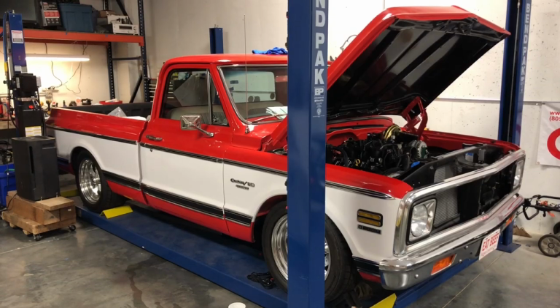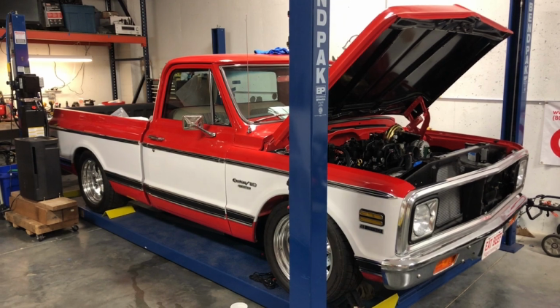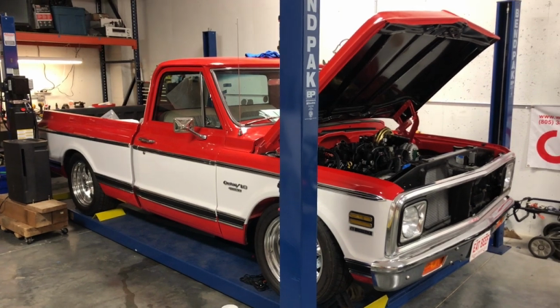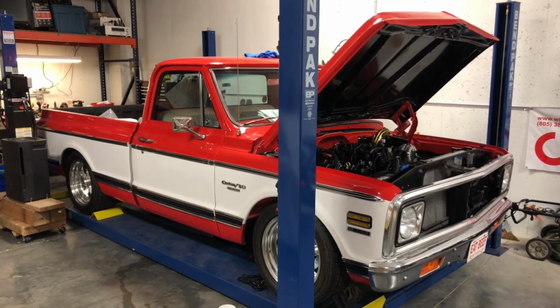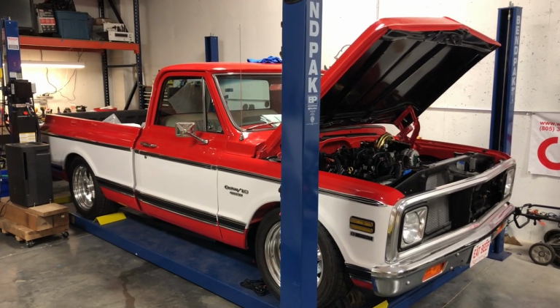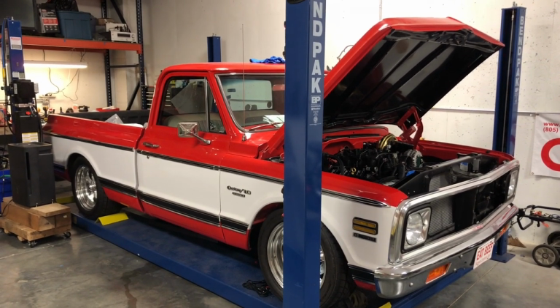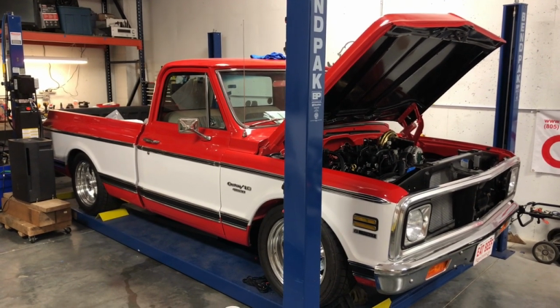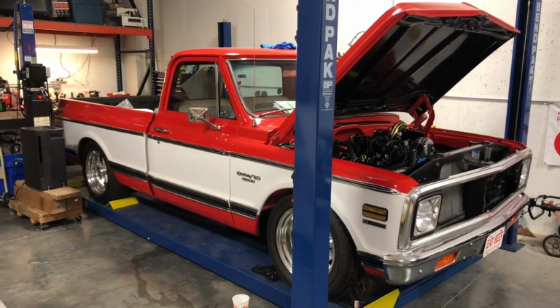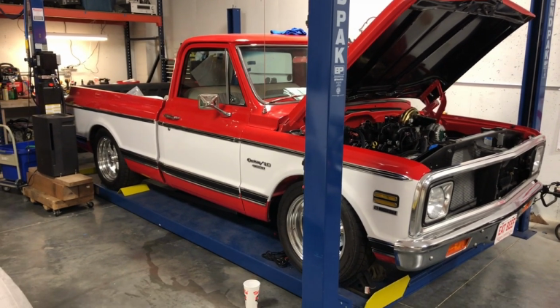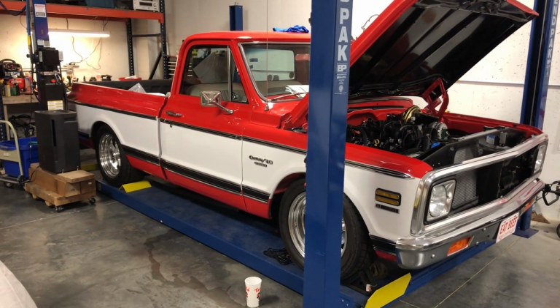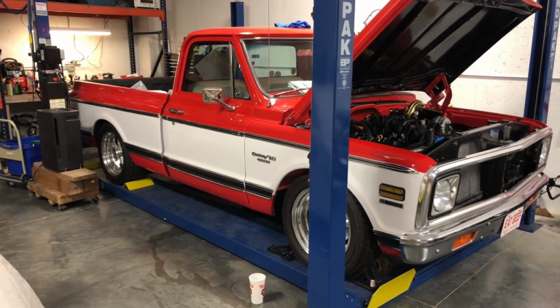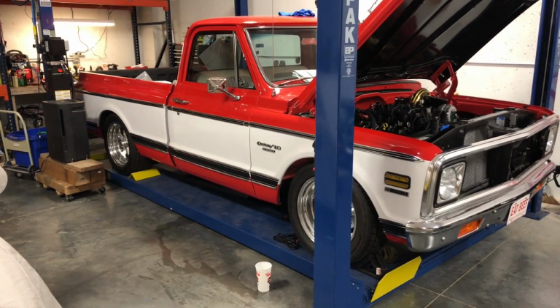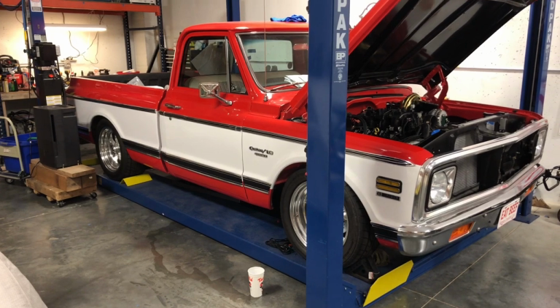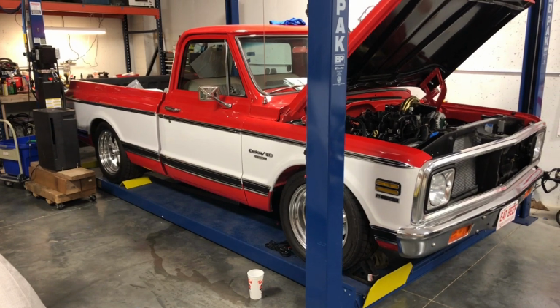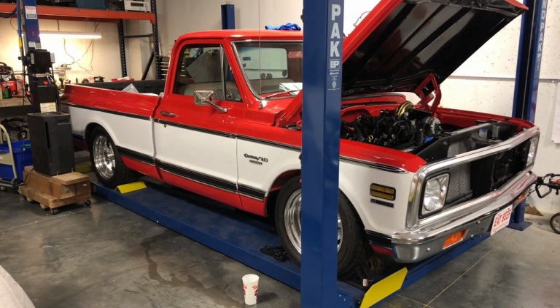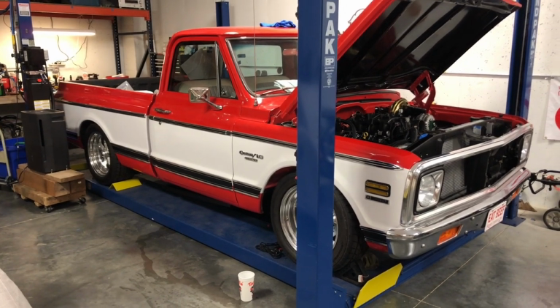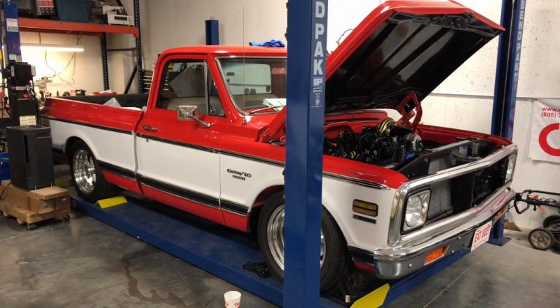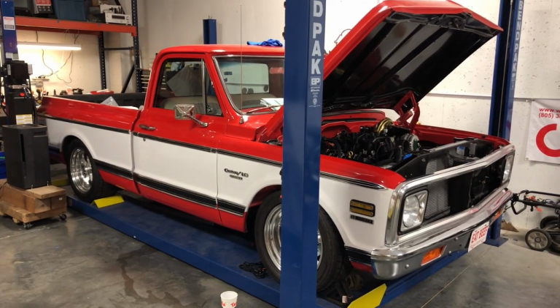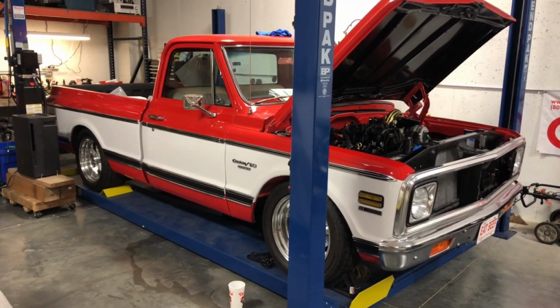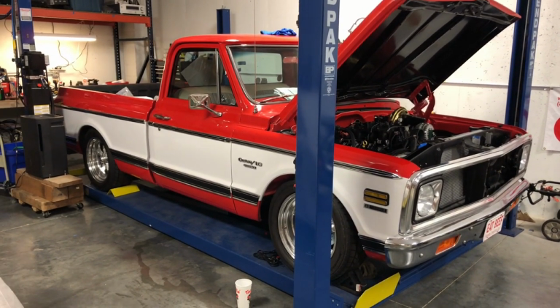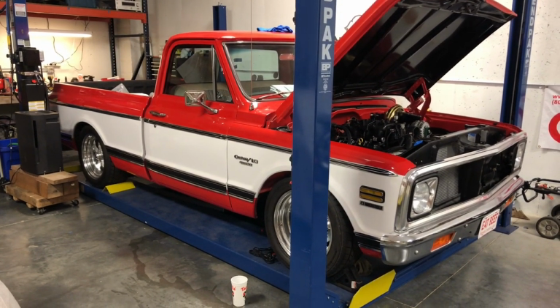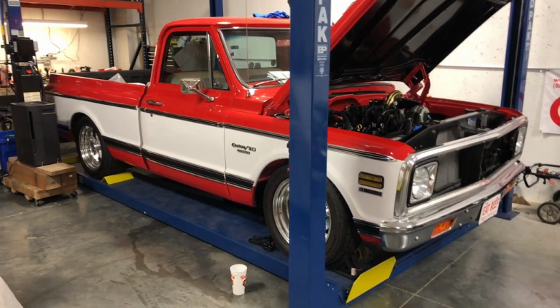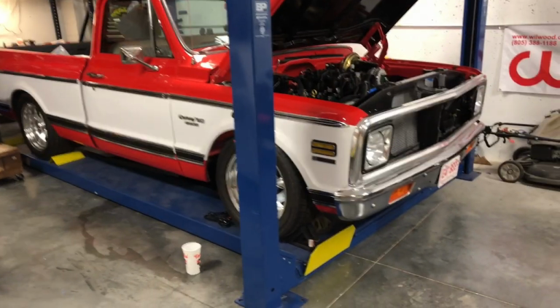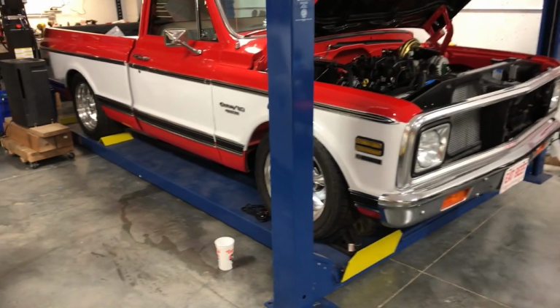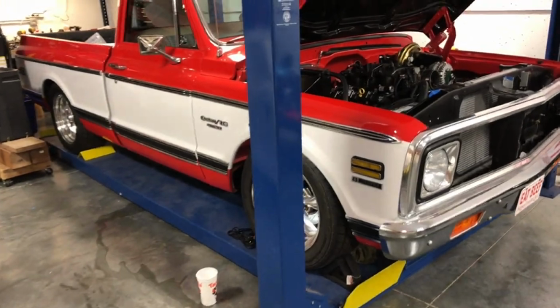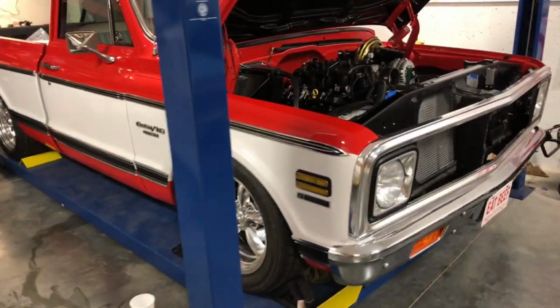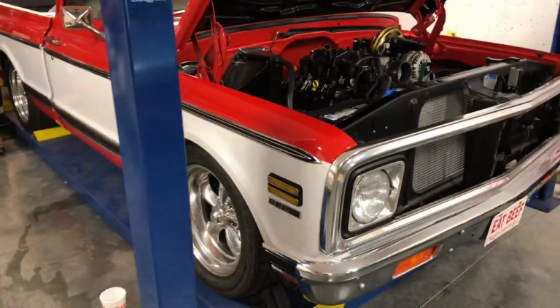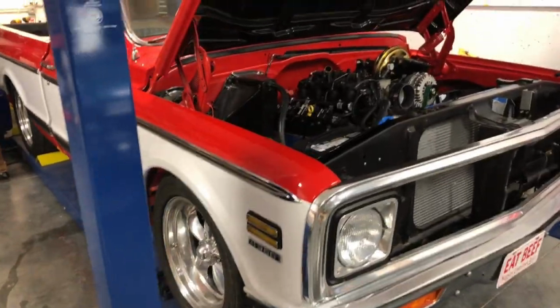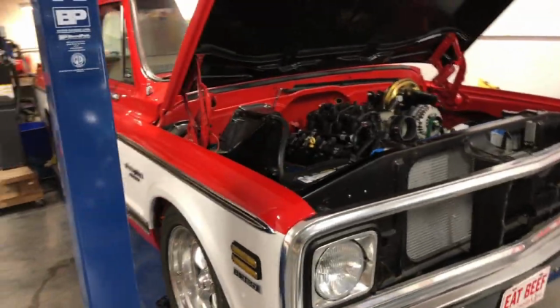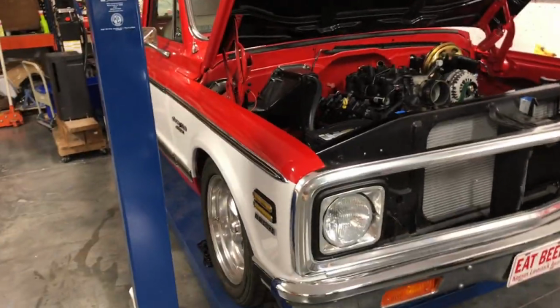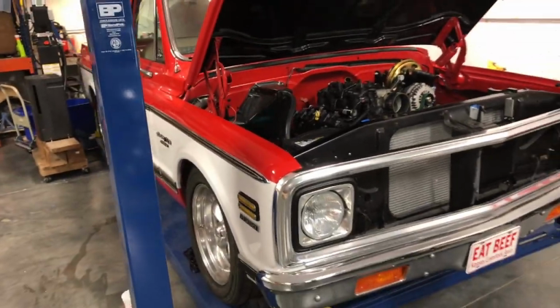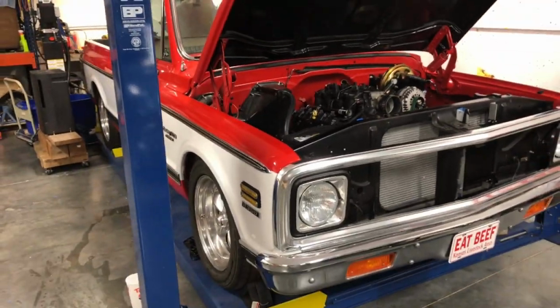Progress update: the hood is back on and the truck is on the lift. I had some help this week putting the hood back on, then pushed it over onto the lift so I can work on everything on the bottom of the truck. First thing I want to do tonight is get the transmission cooler mounted.